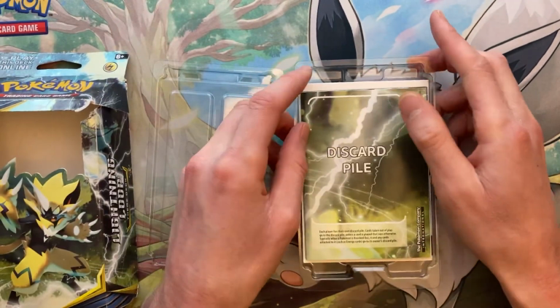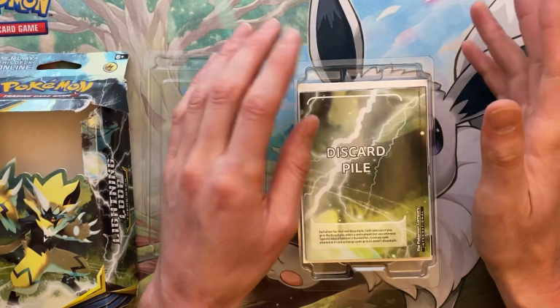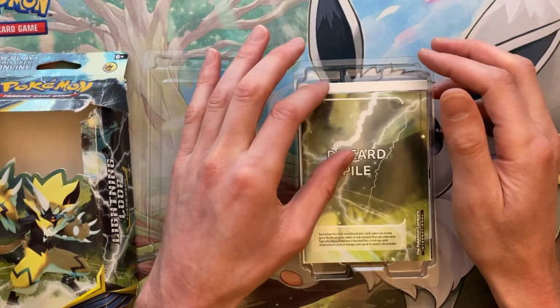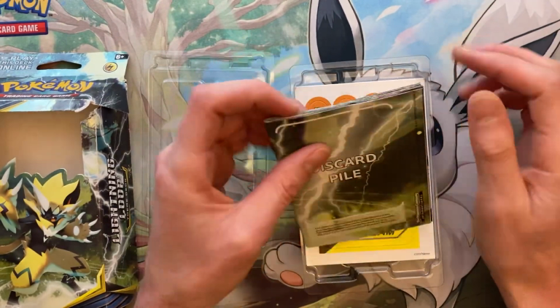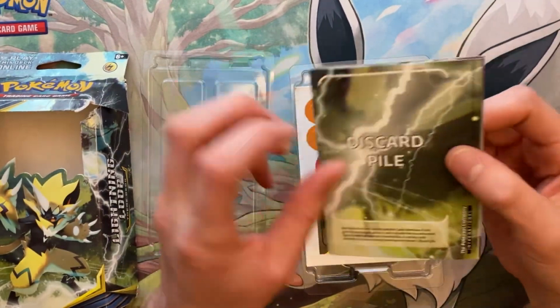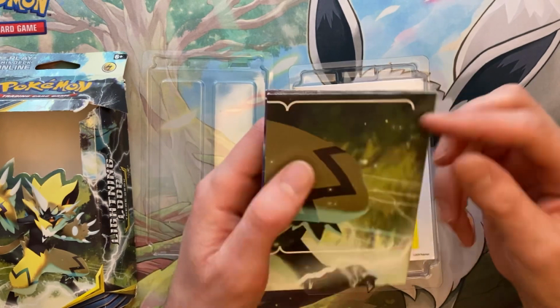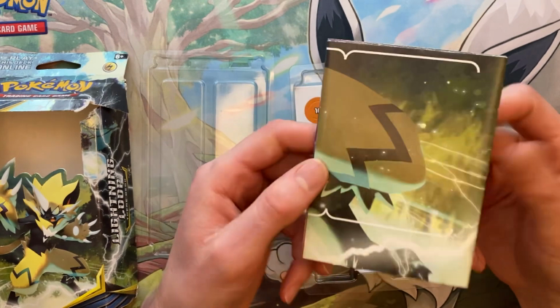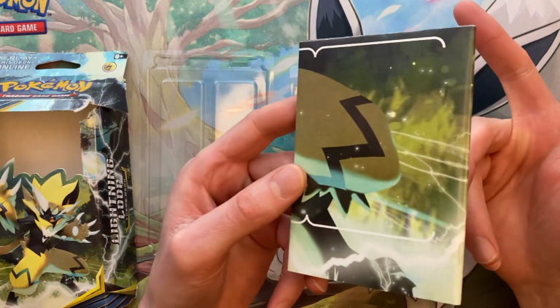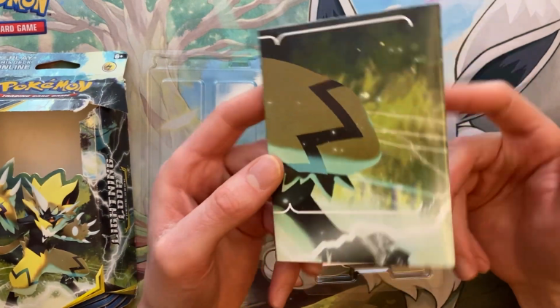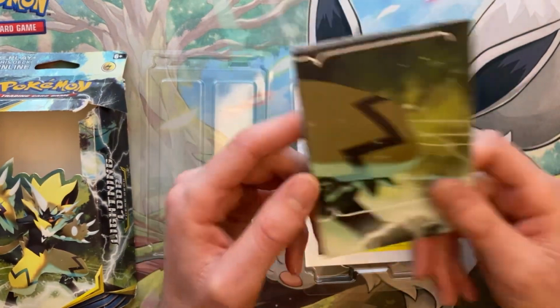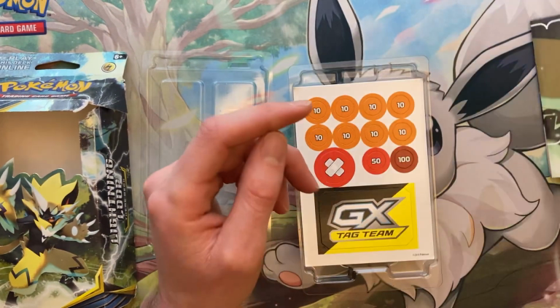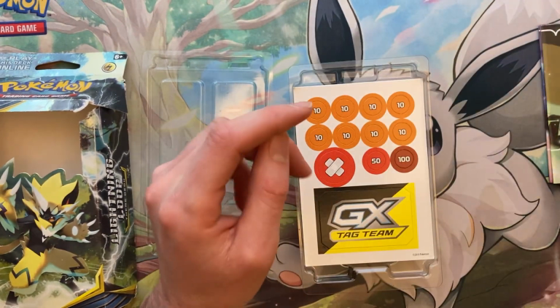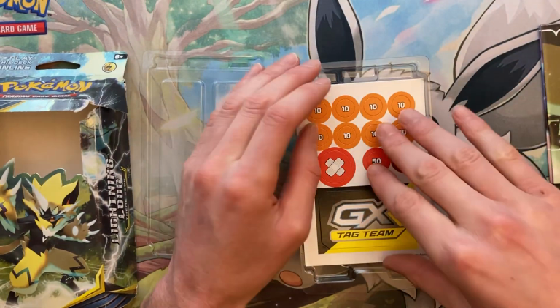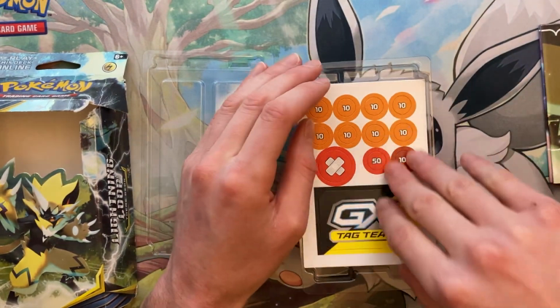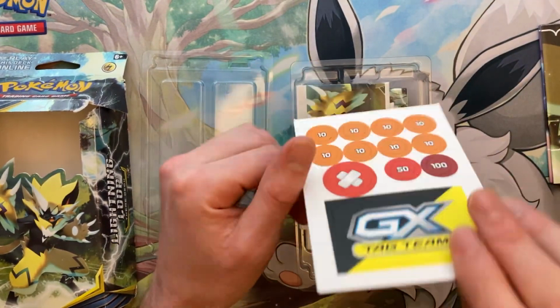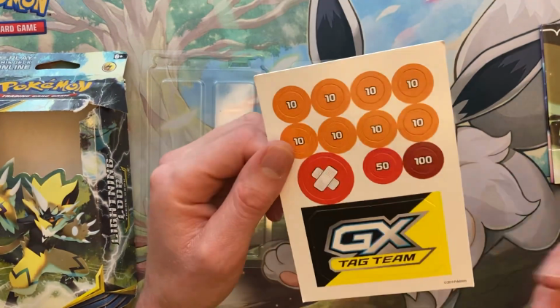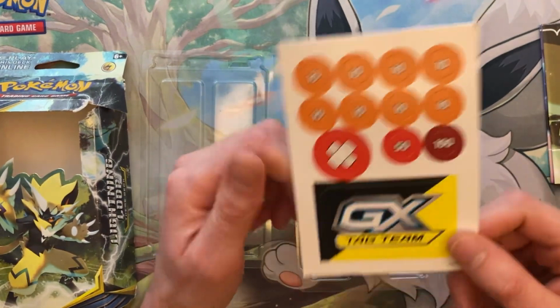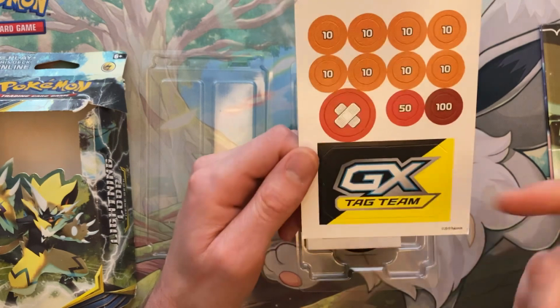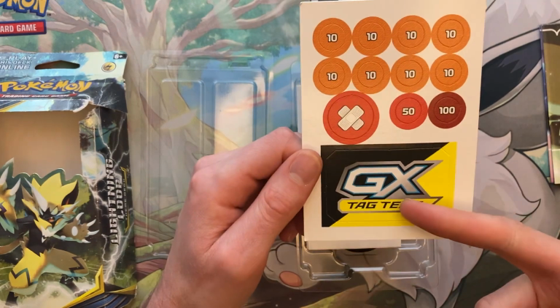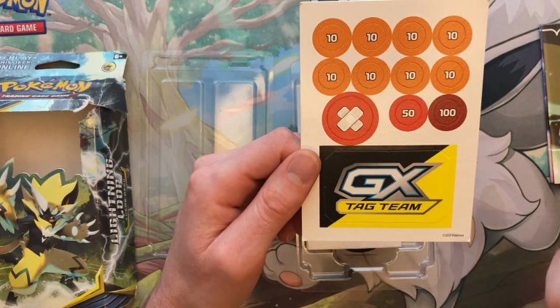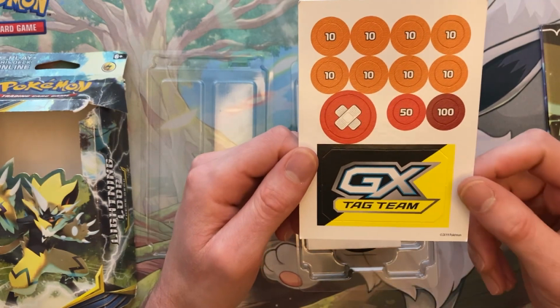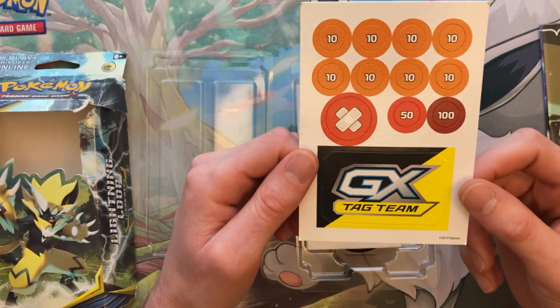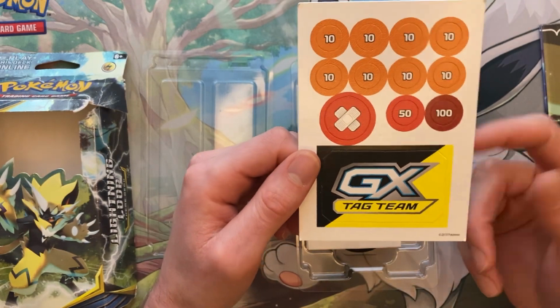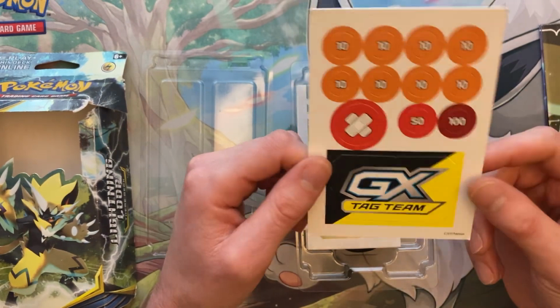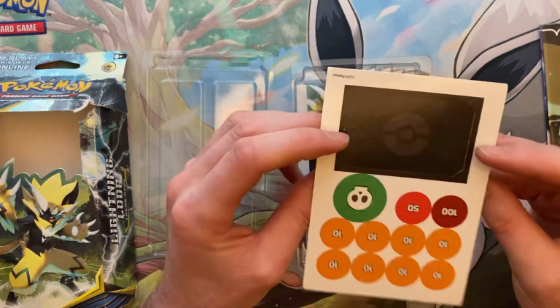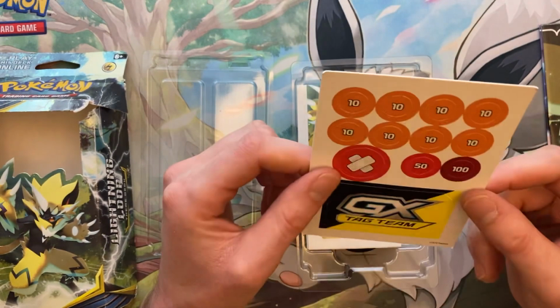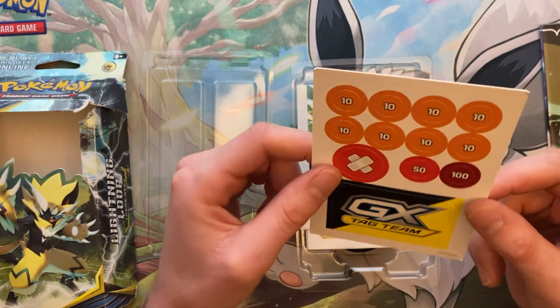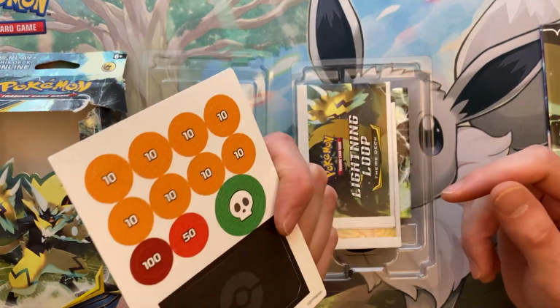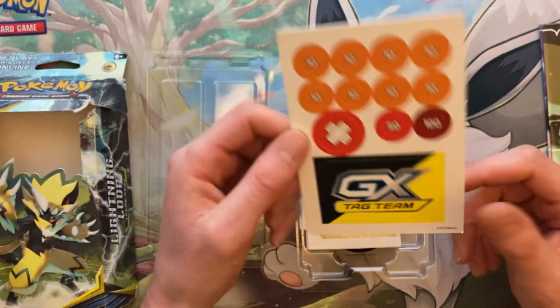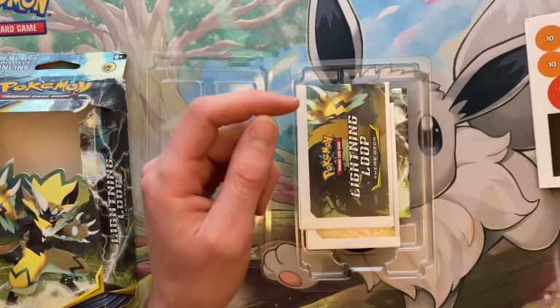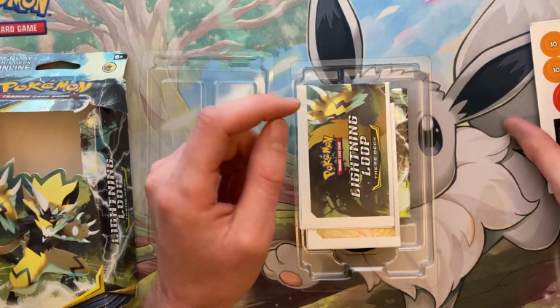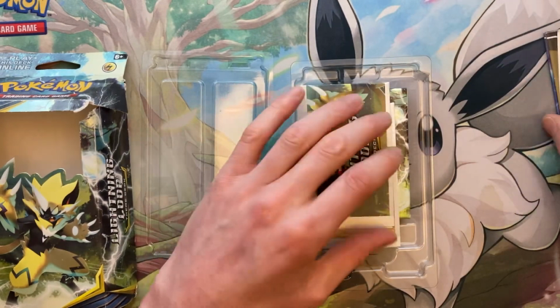Like all the theme decks, you get your typical player's mat — we'll put that to the side. This one's a little different: it comes with a little GX tag team insert, which is pretty cool. Put that off to the side.